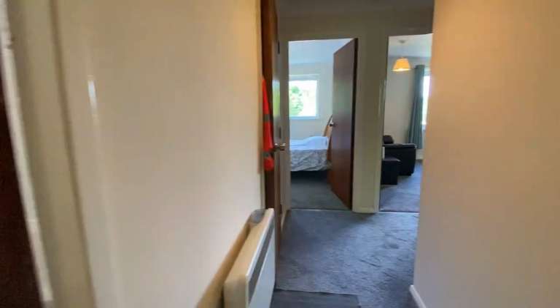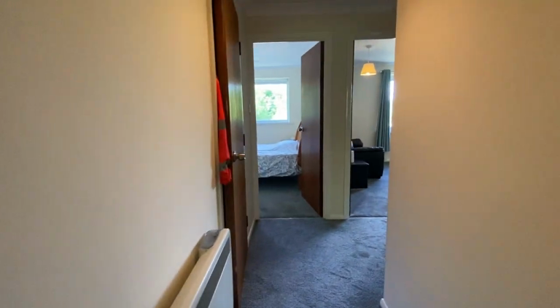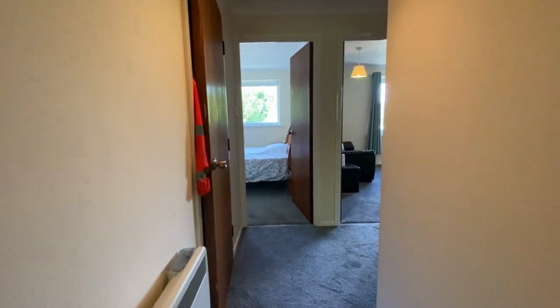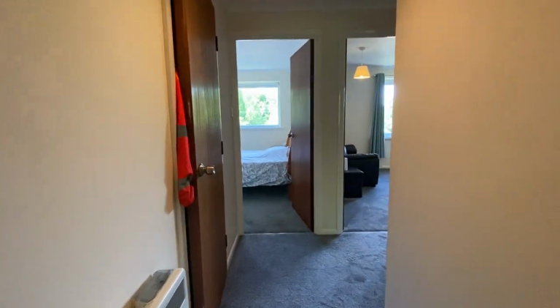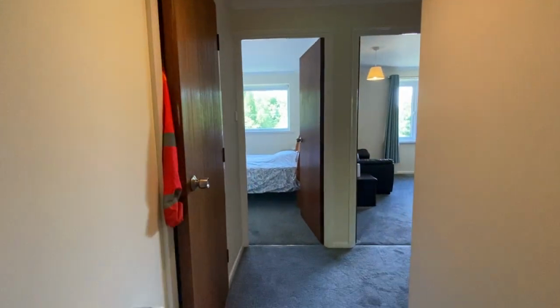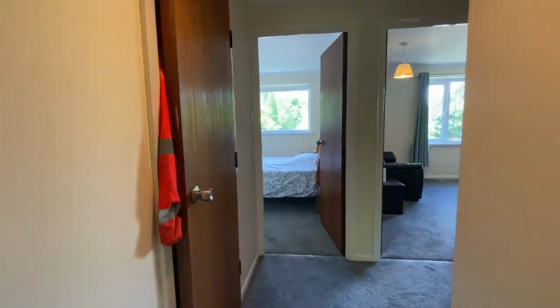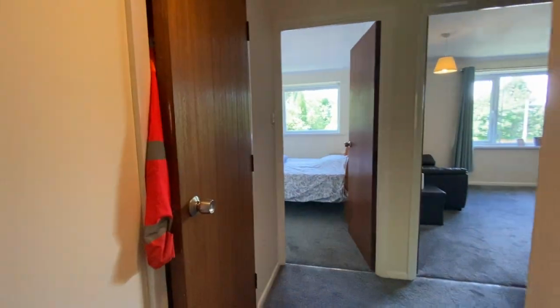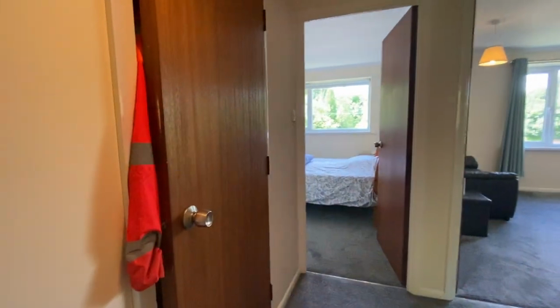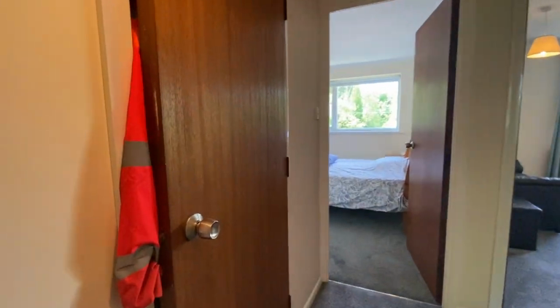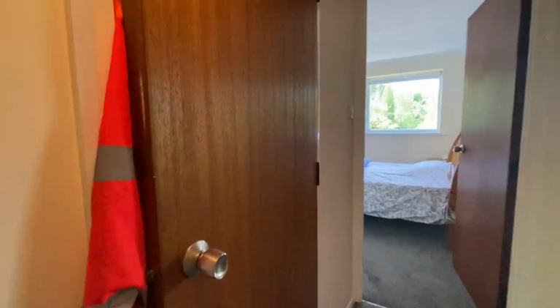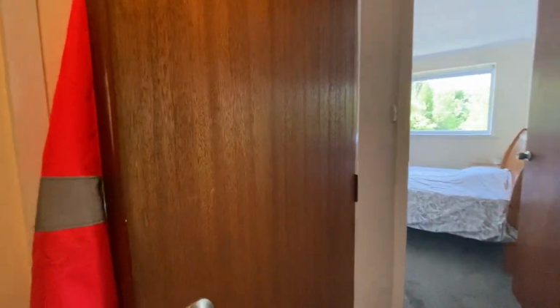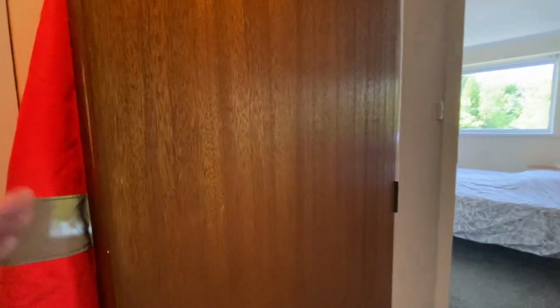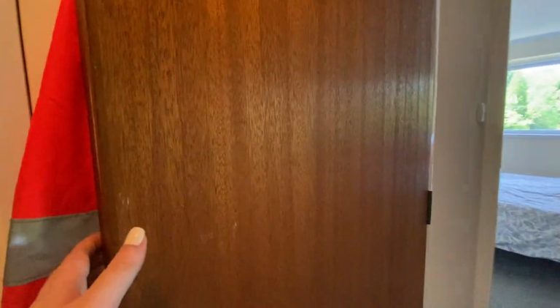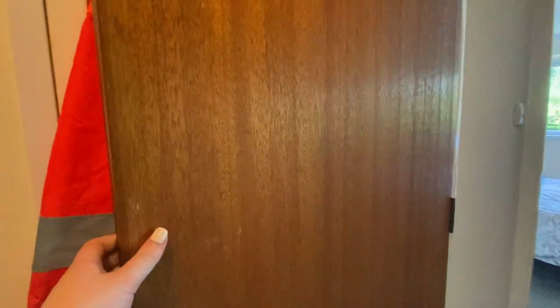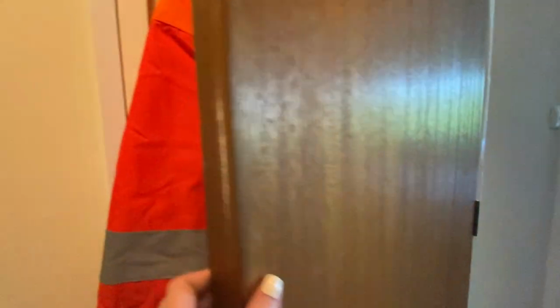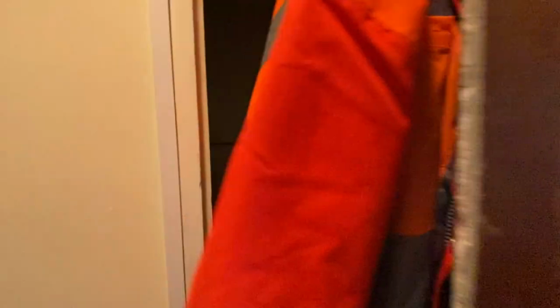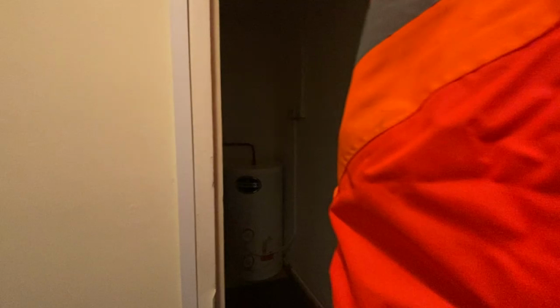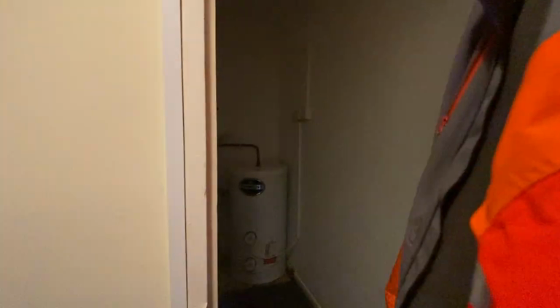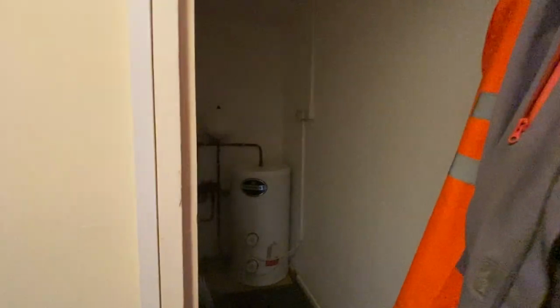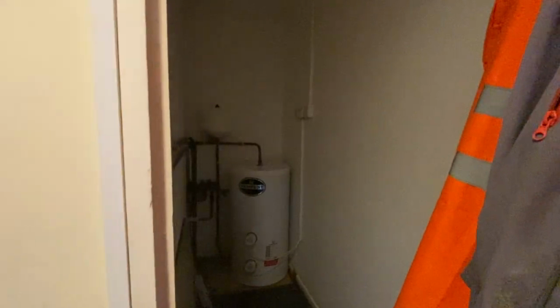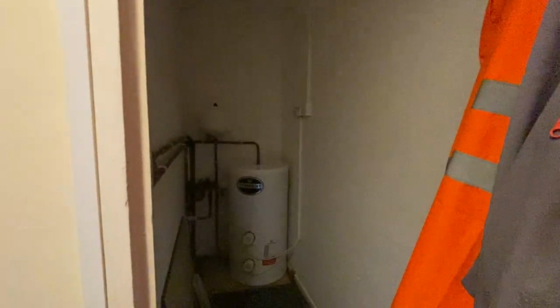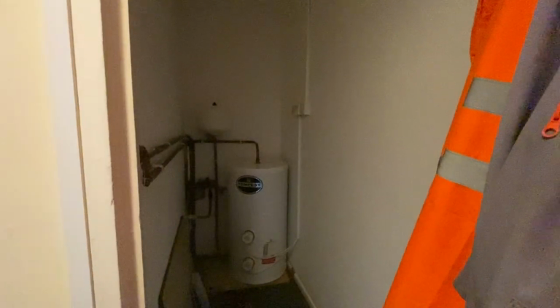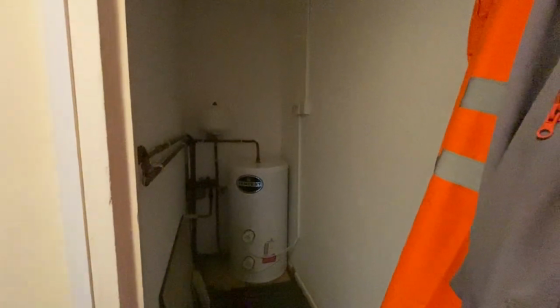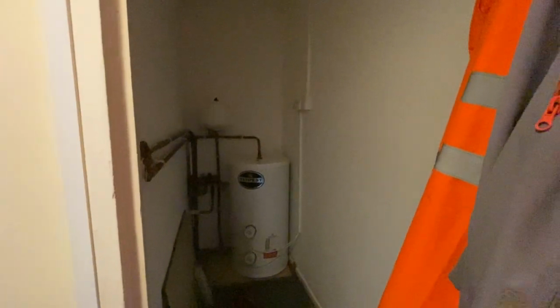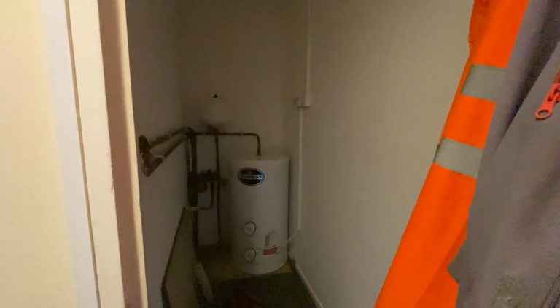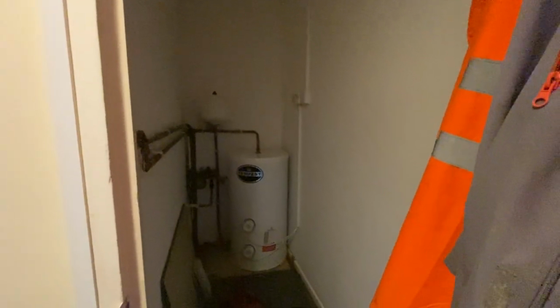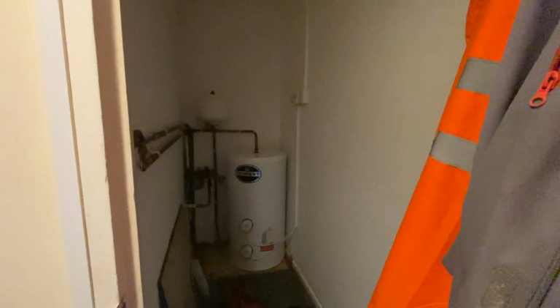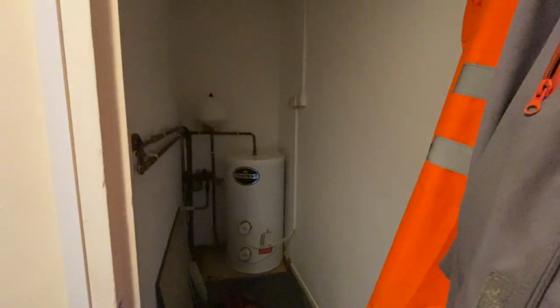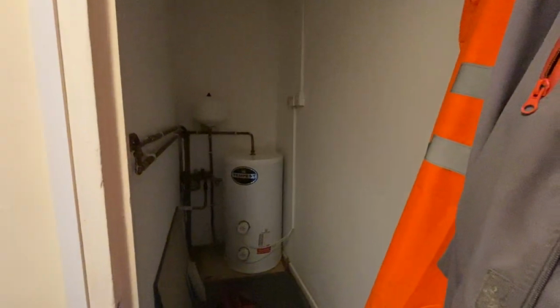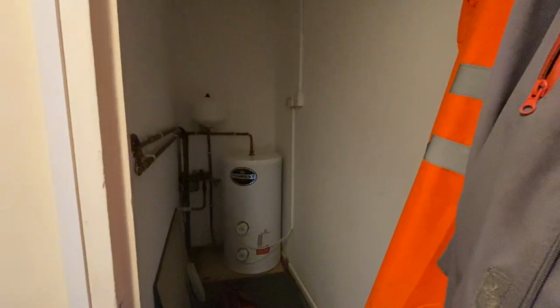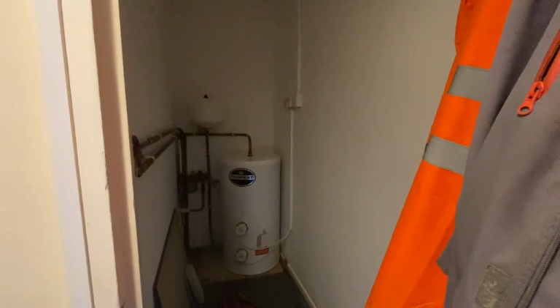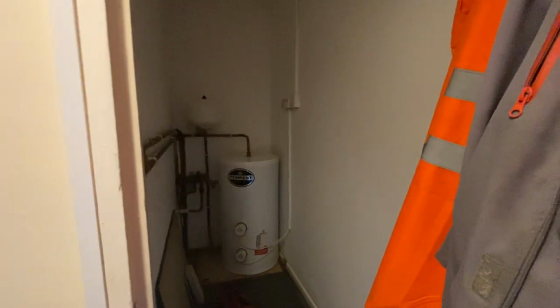Making our way down the hallway, we have the first storage cupboard. This is a really good-sized storage cupboard and it holds the electric boiler.